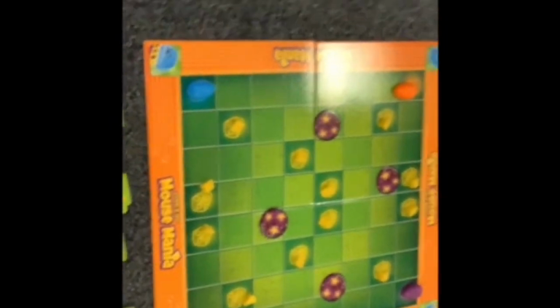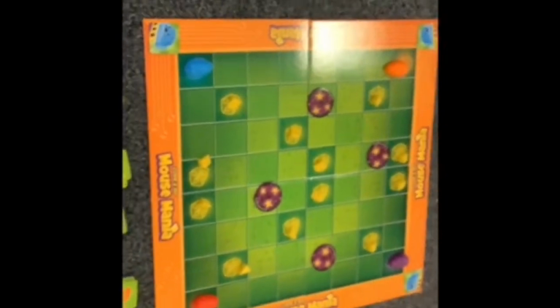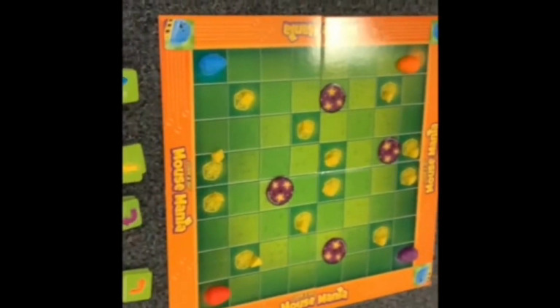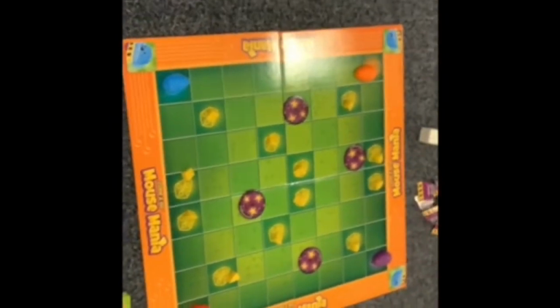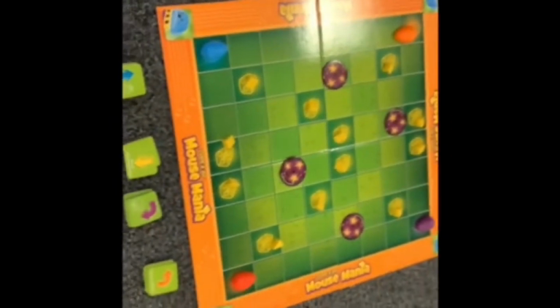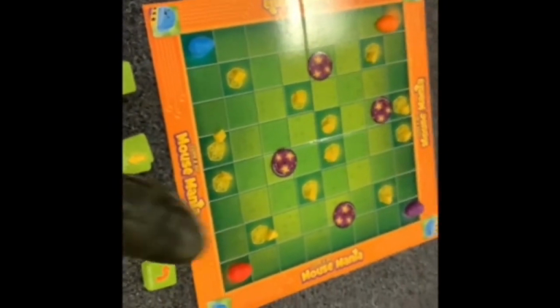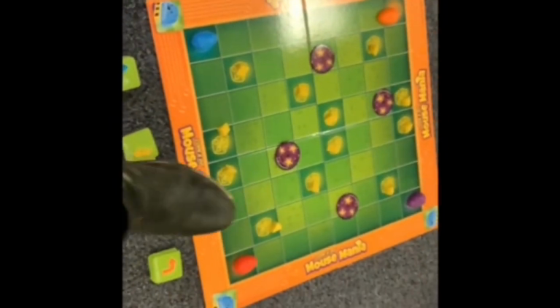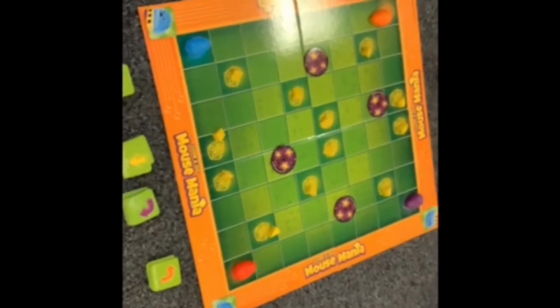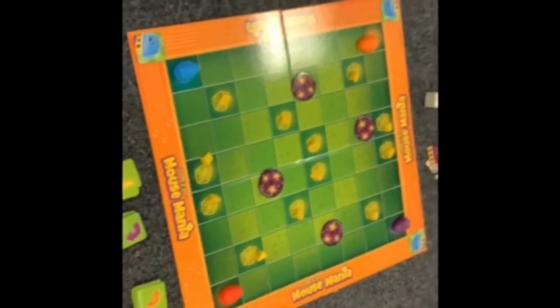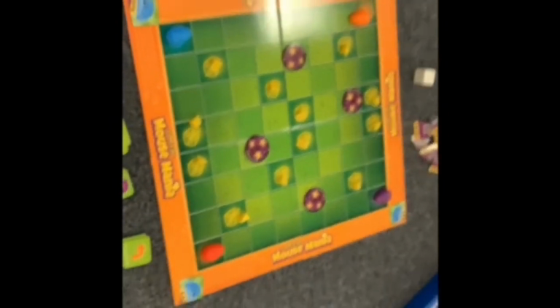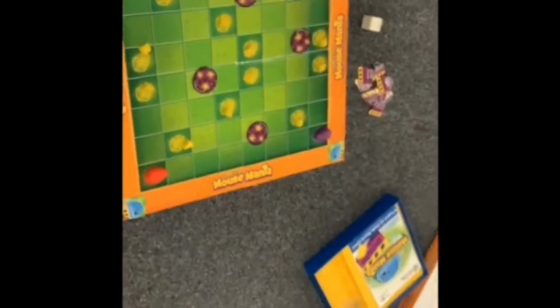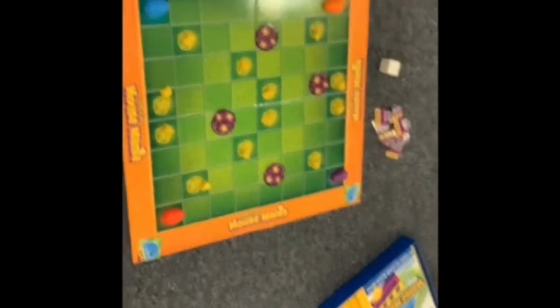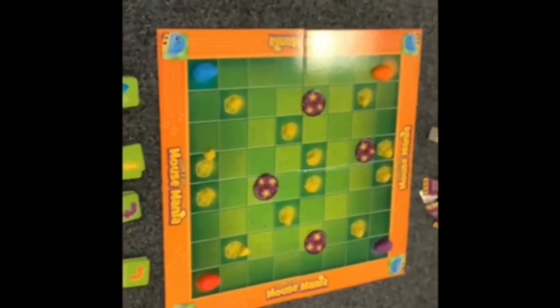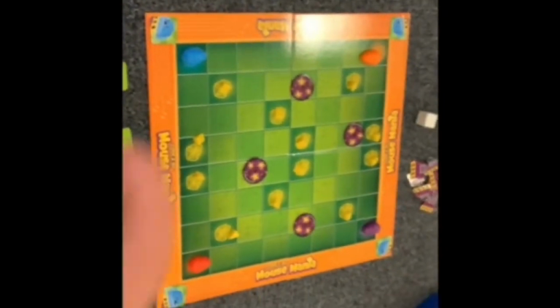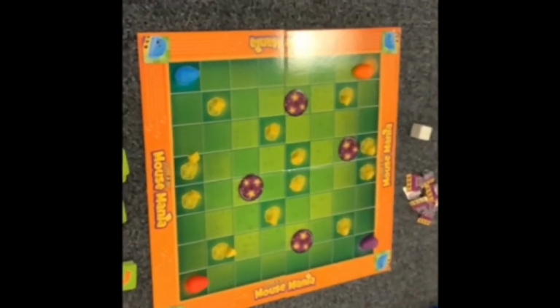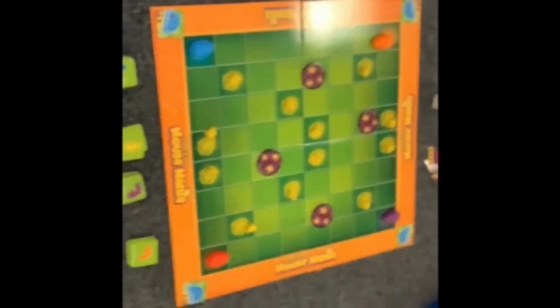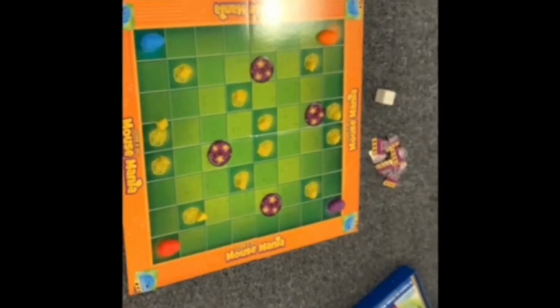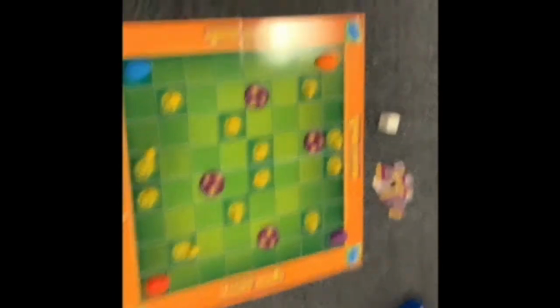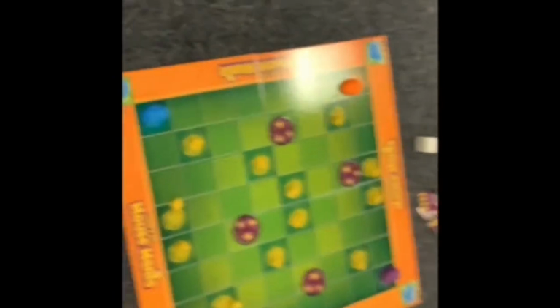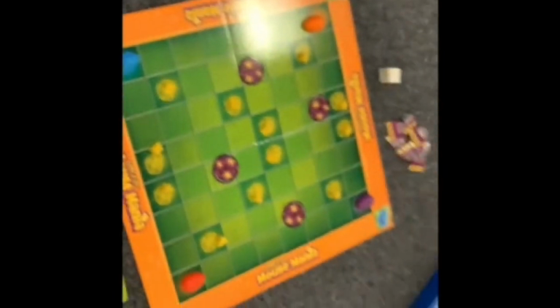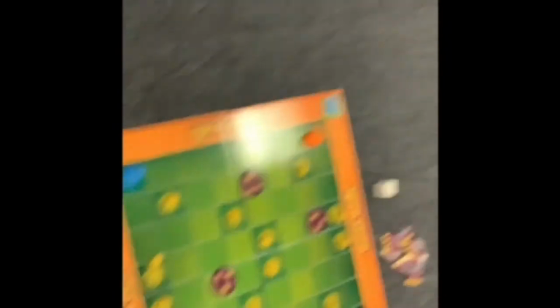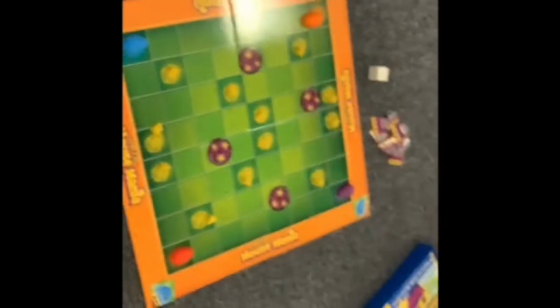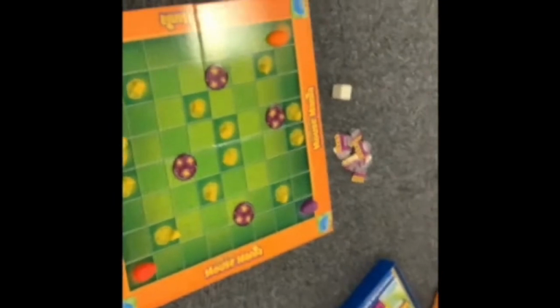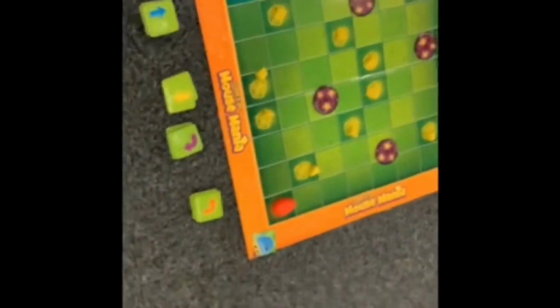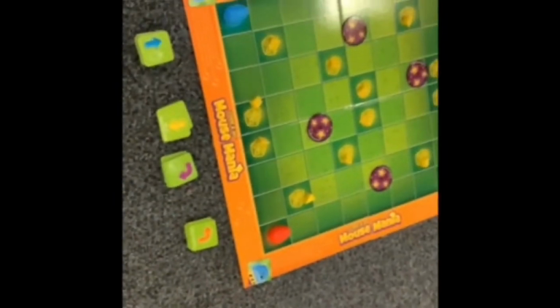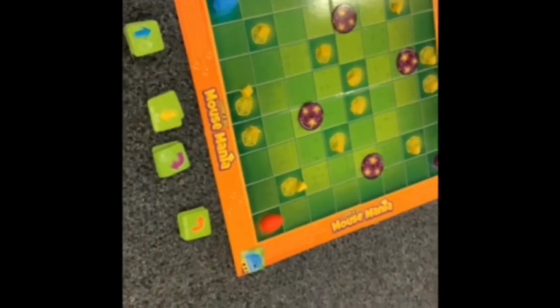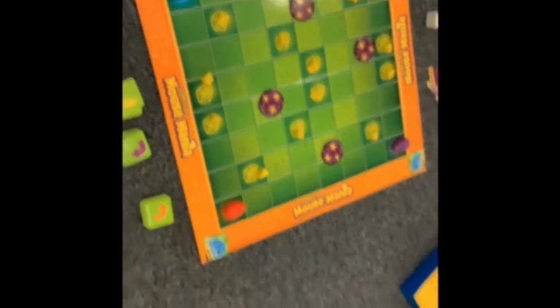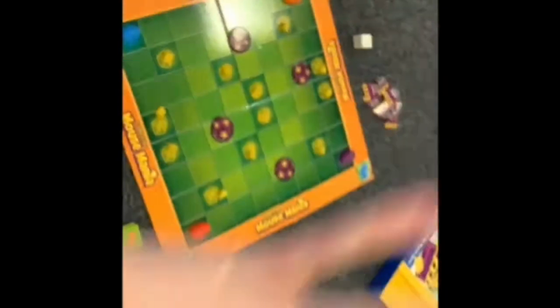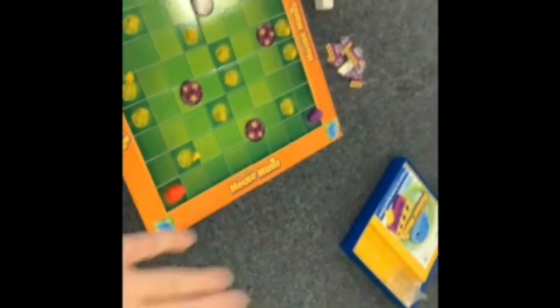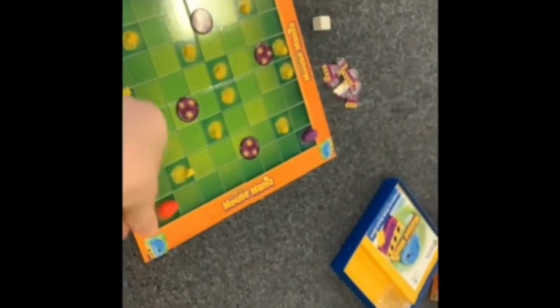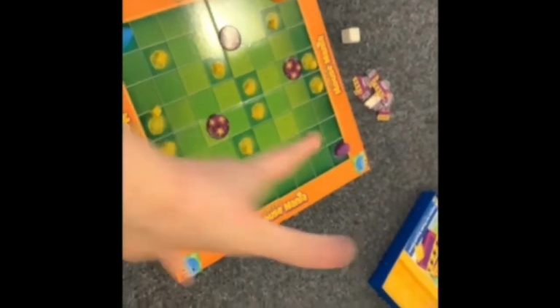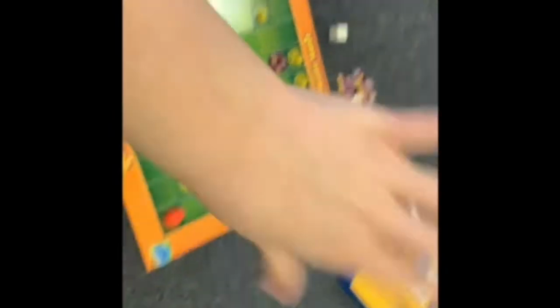The aim of the game is to get the most cheese pieces. You have to put the 12 cheese pieces on the cheese squares, and then put the mice on the squares.